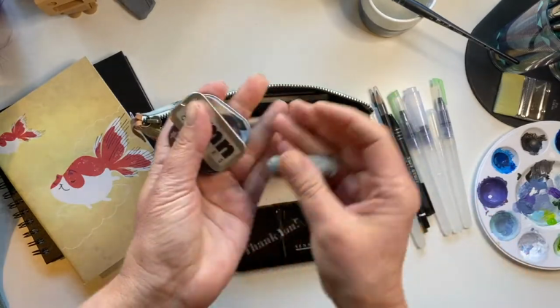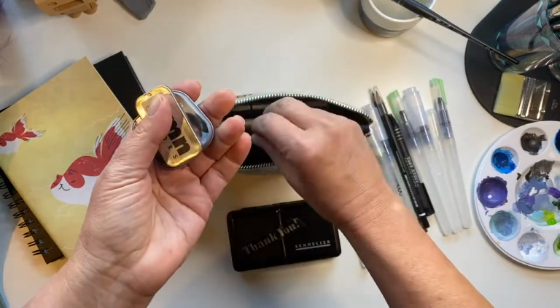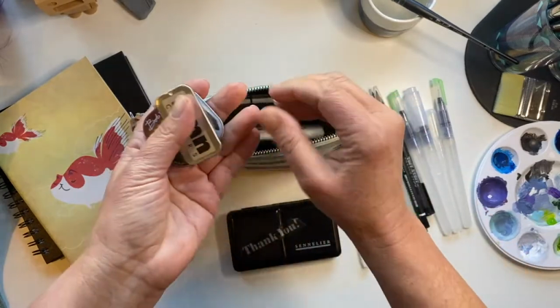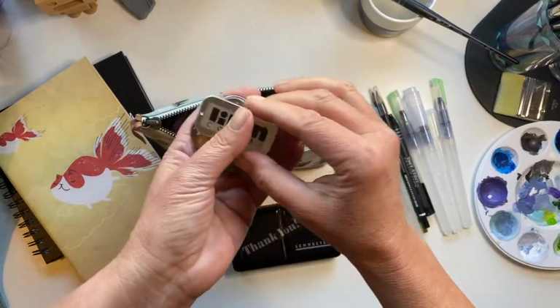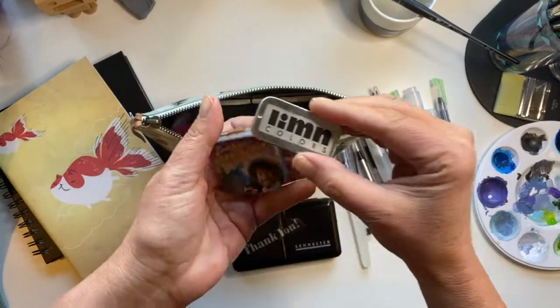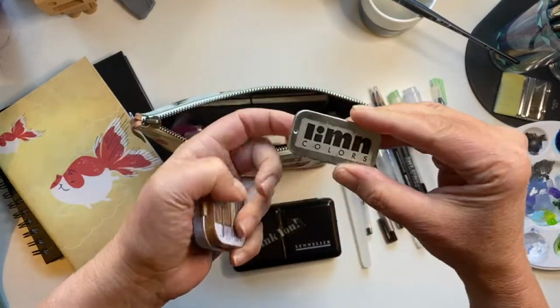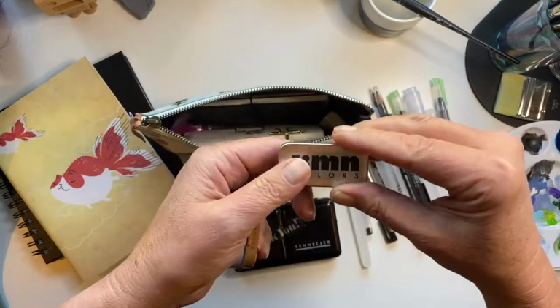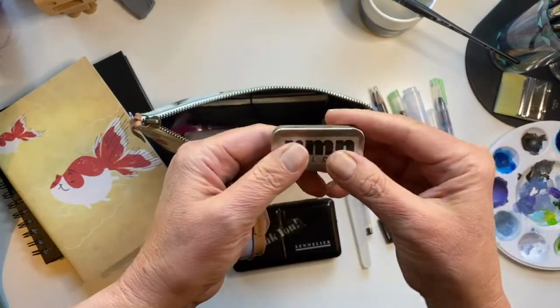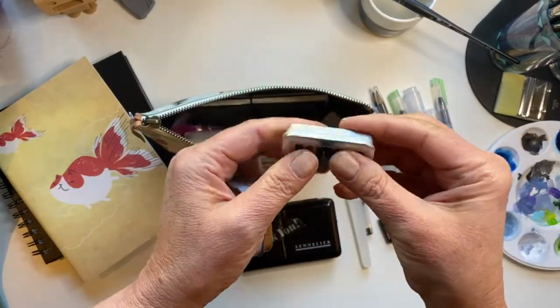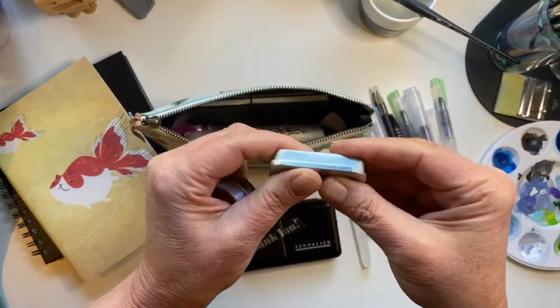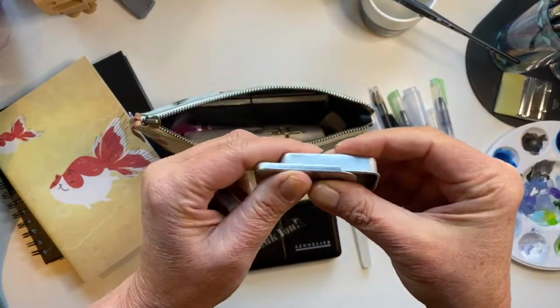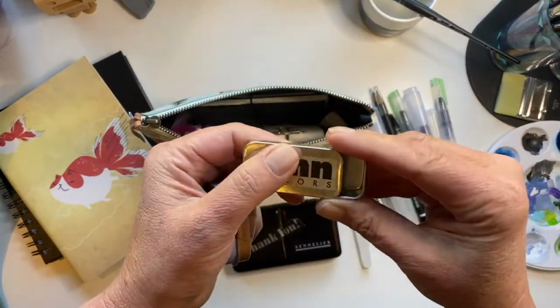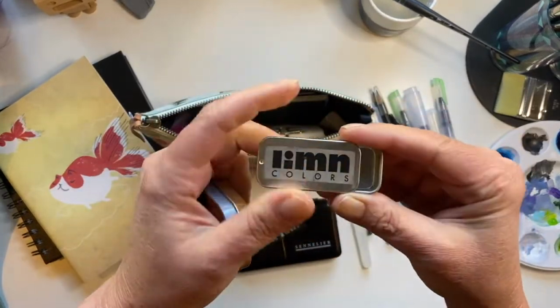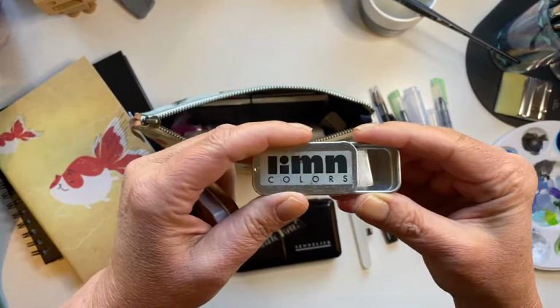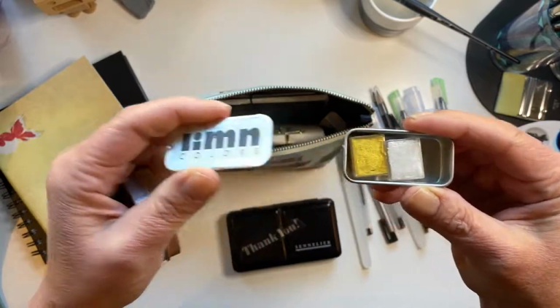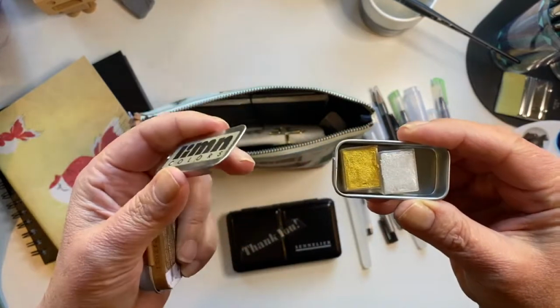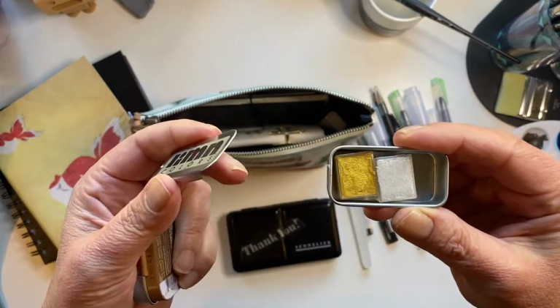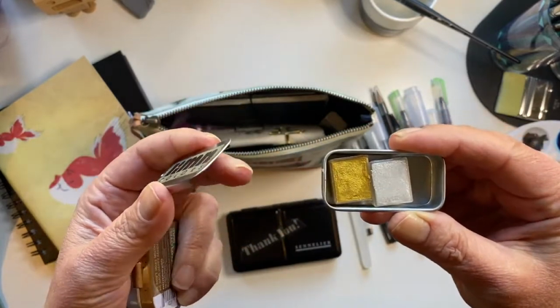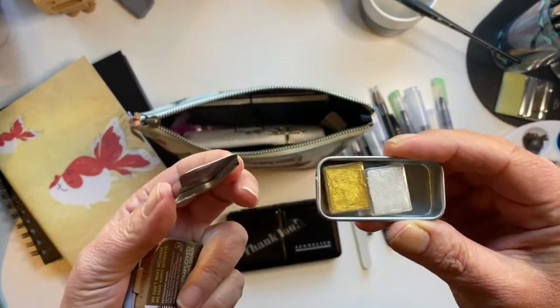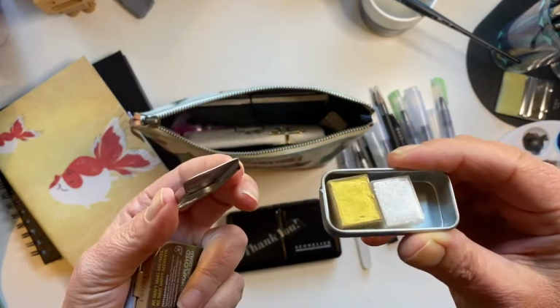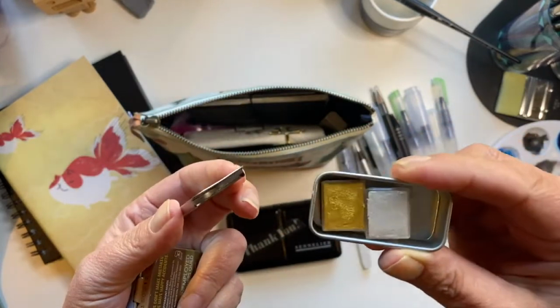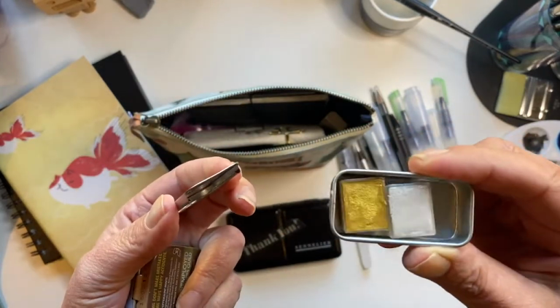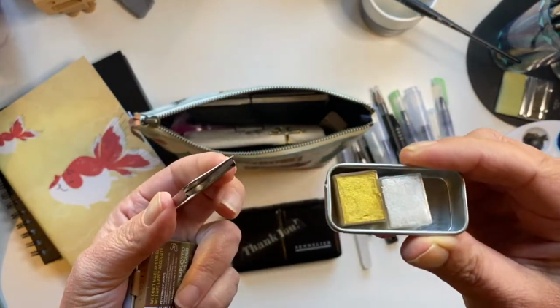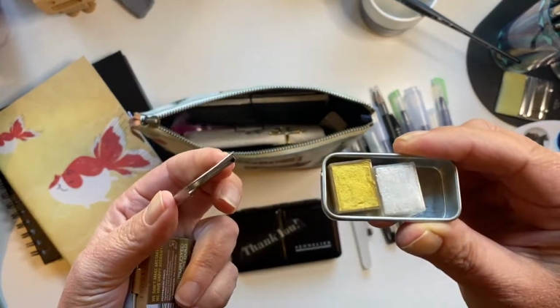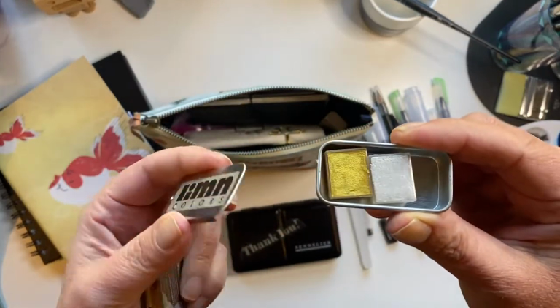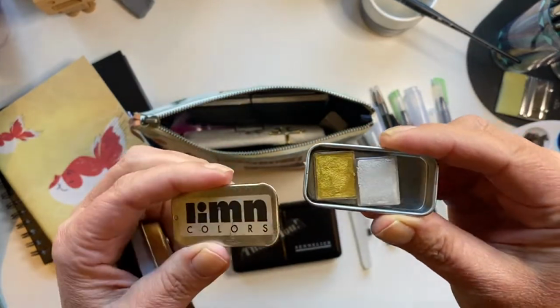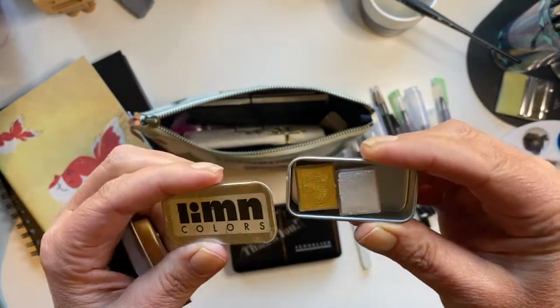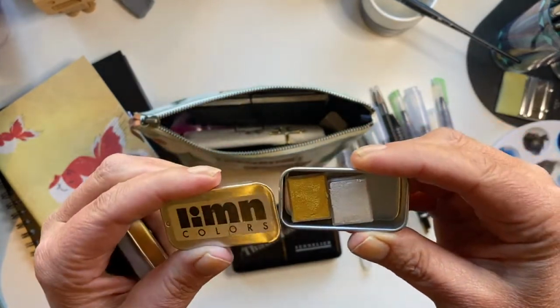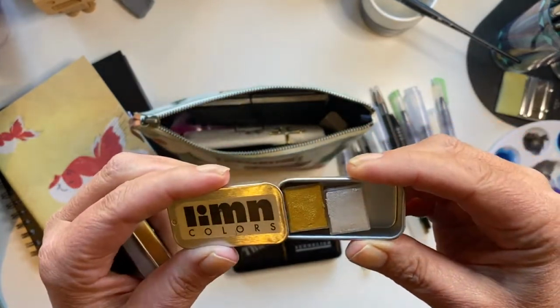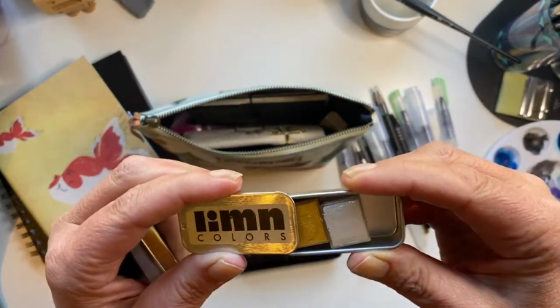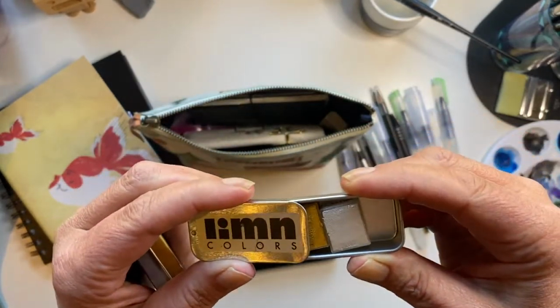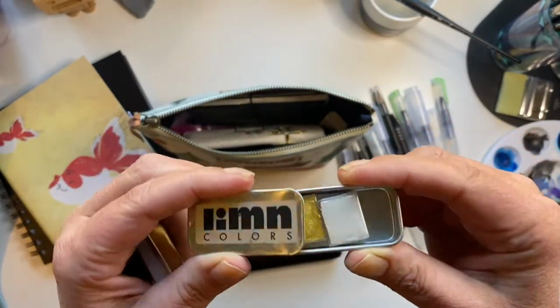I also got a couple of other watercolor sets — this one from an art supplies store in San Francisco: a bright gold and a pearly silver.